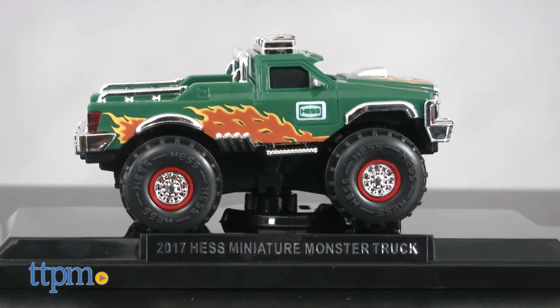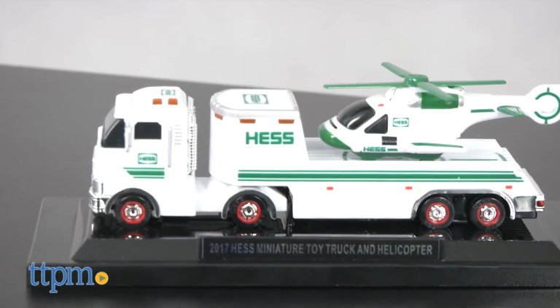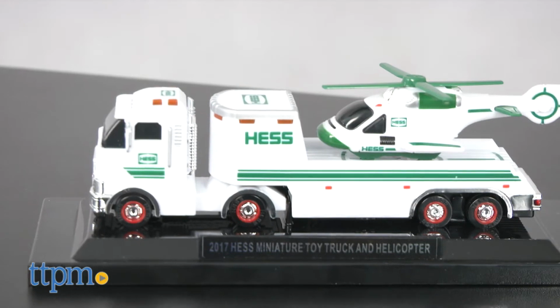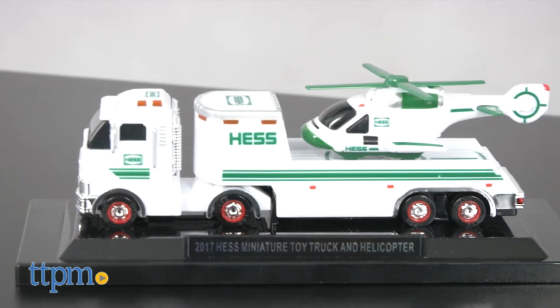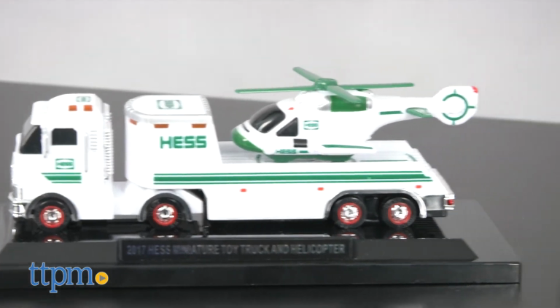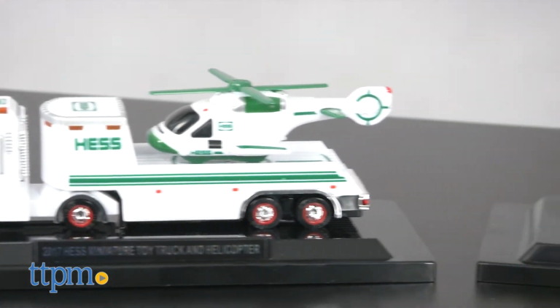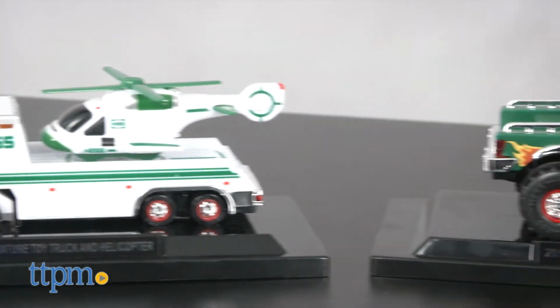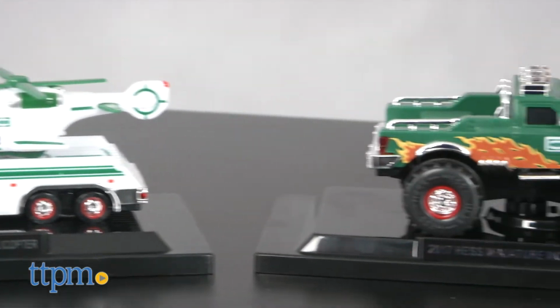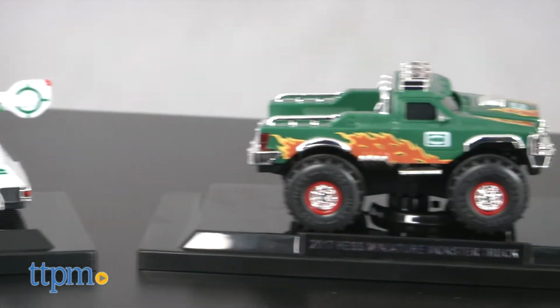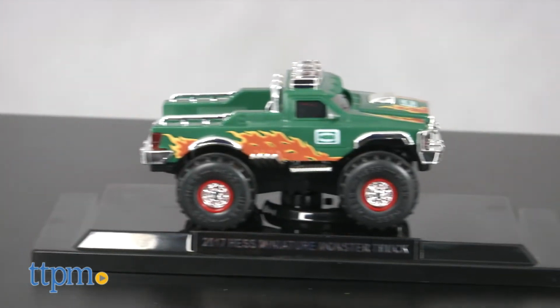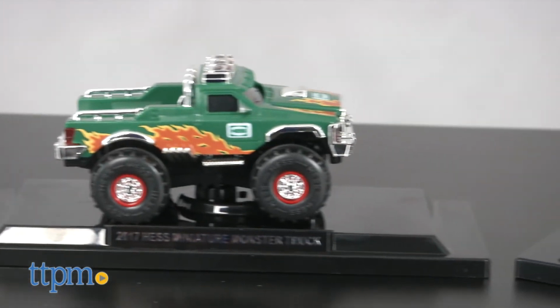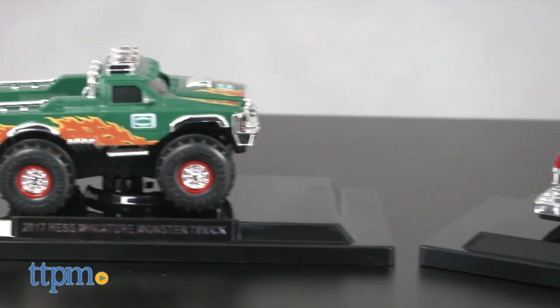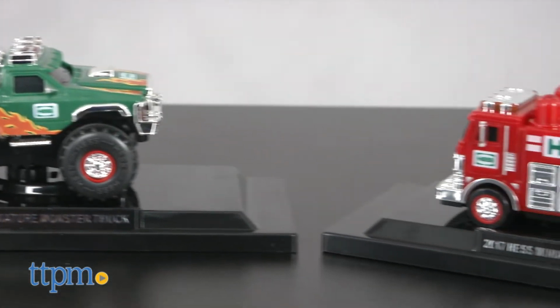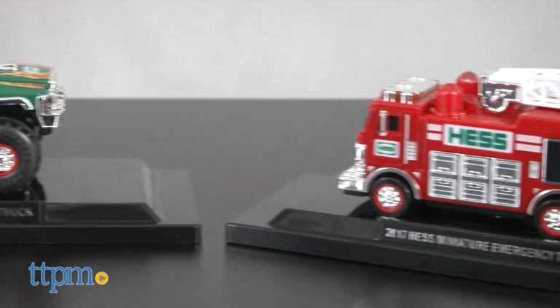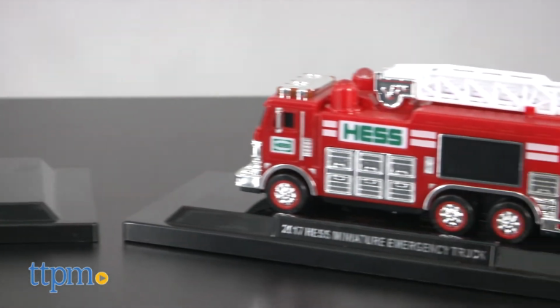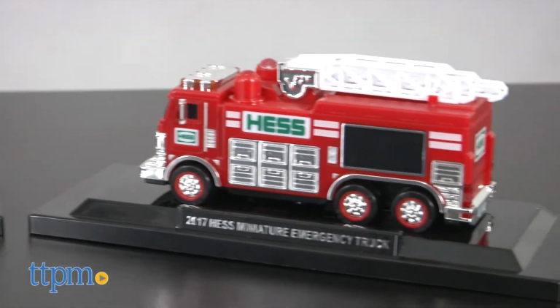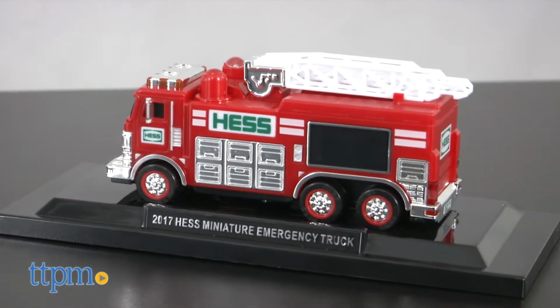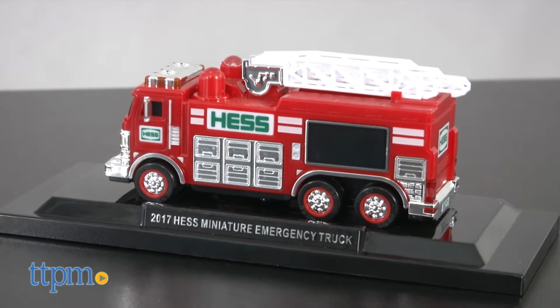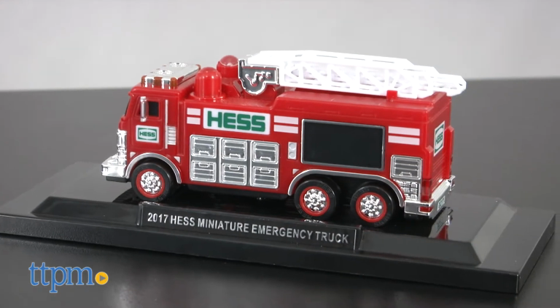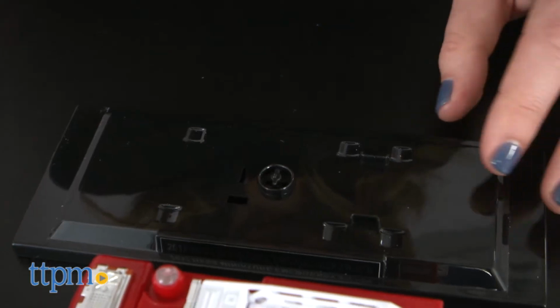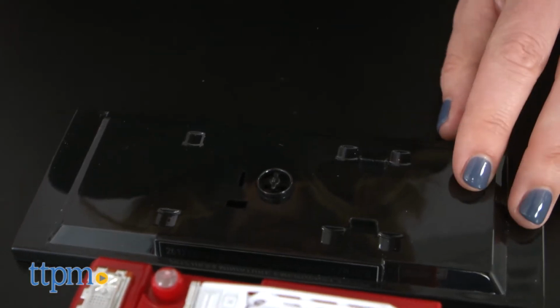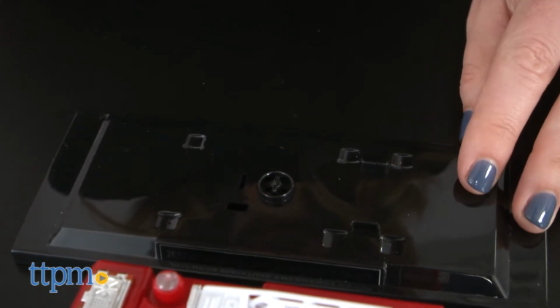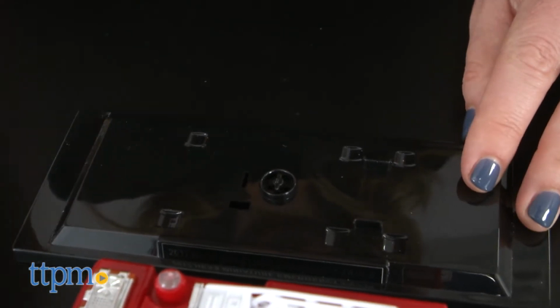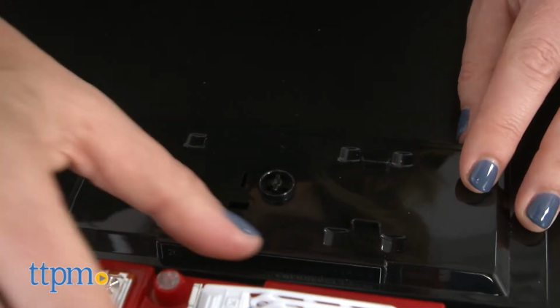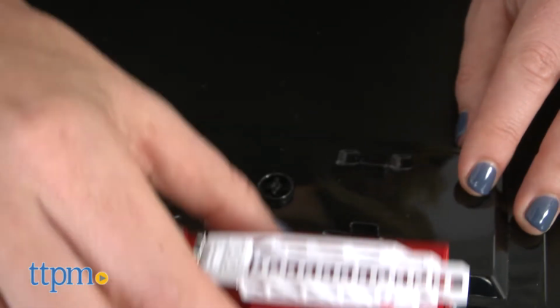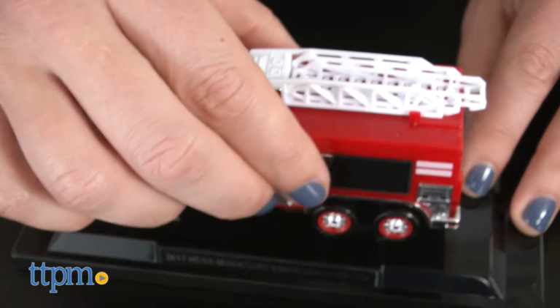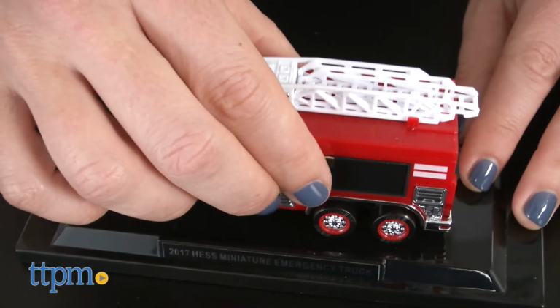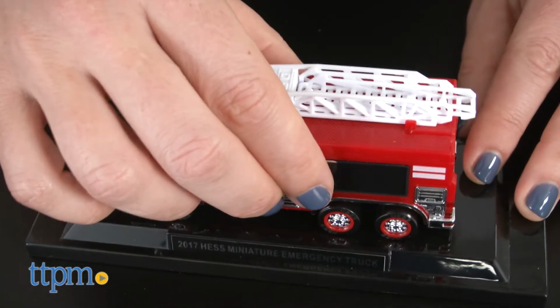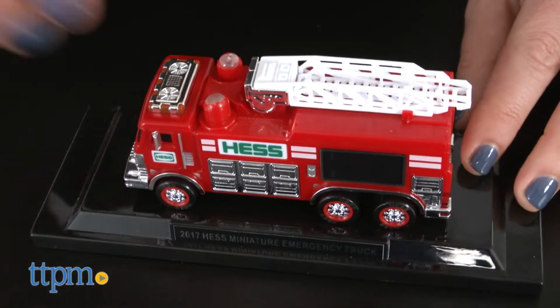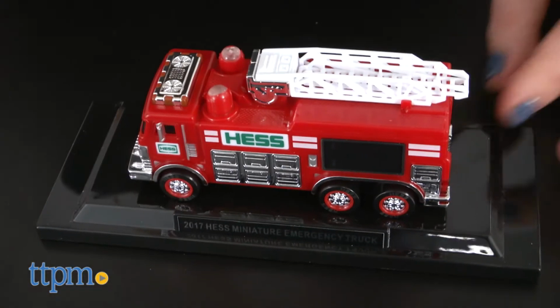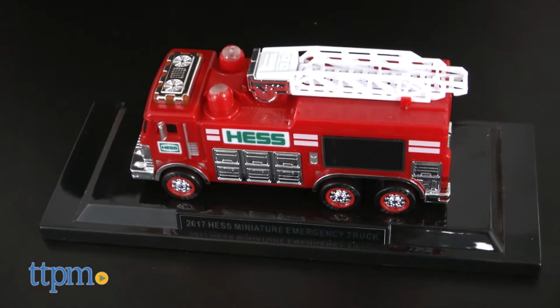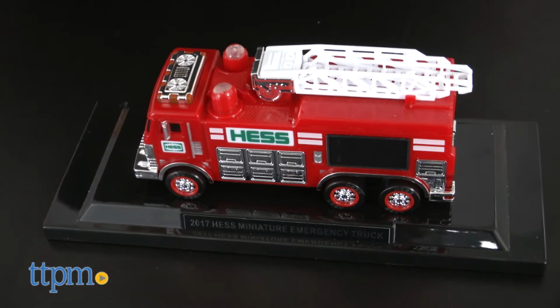Each toy is fully detailed, staying true to the original it's inspired by. They feature working lights and come with three button cell batteries and detachable bases with nameplates for displaying.